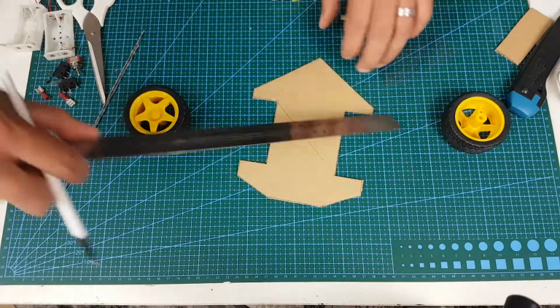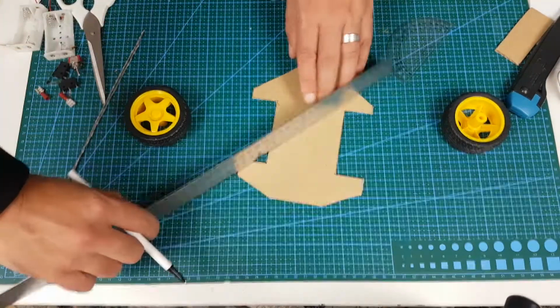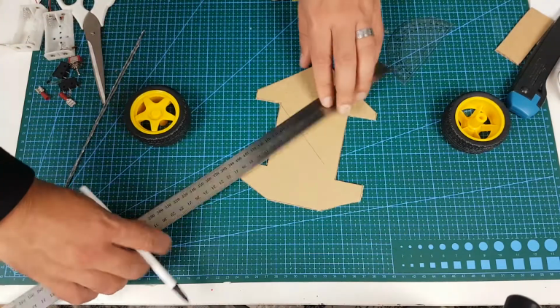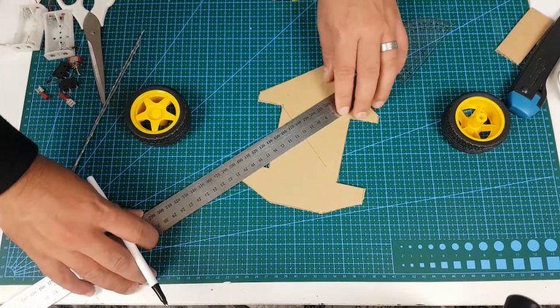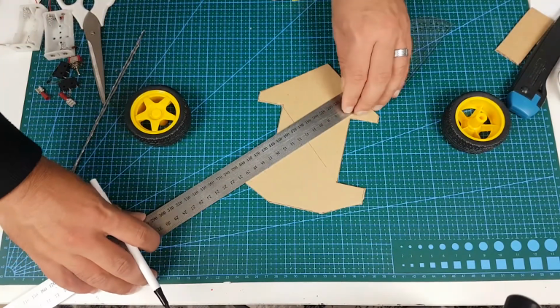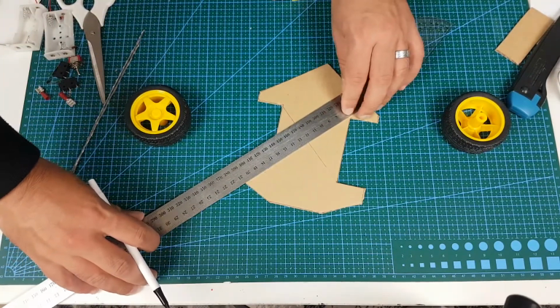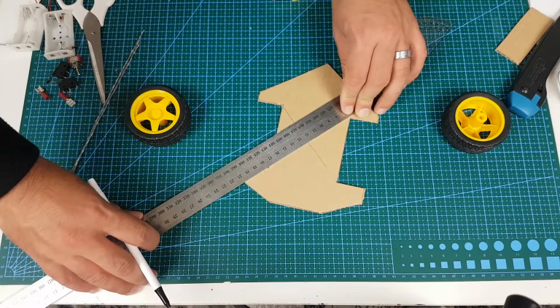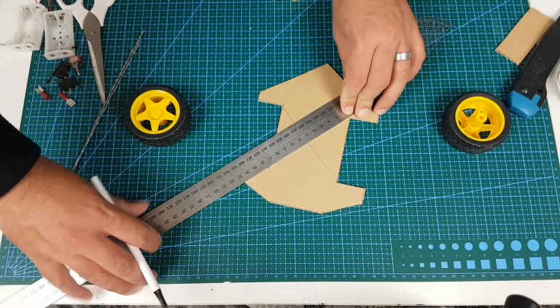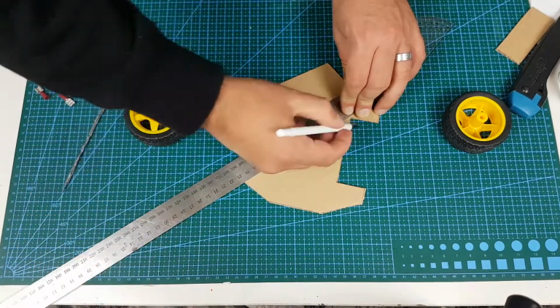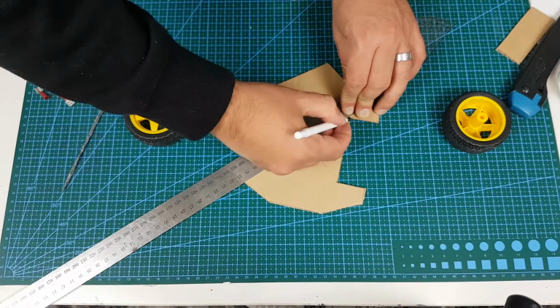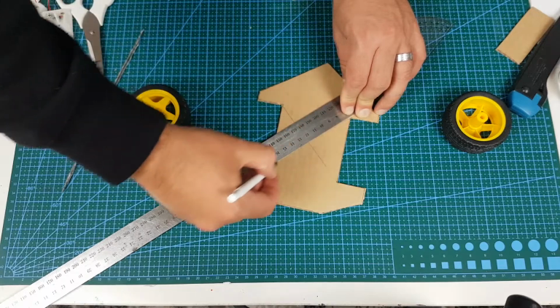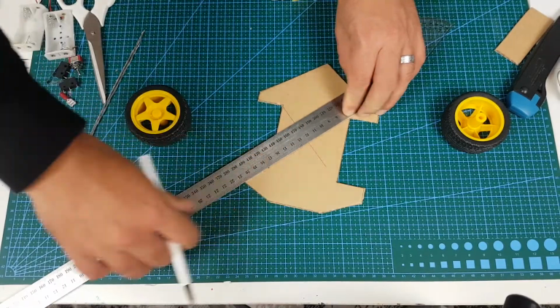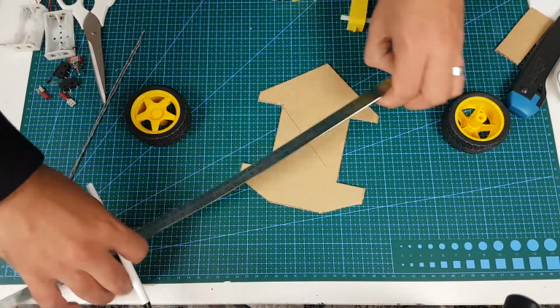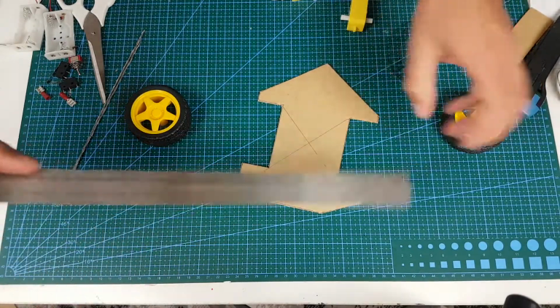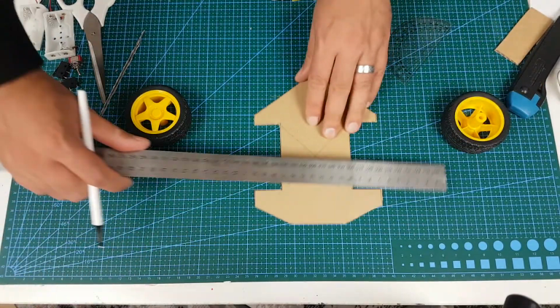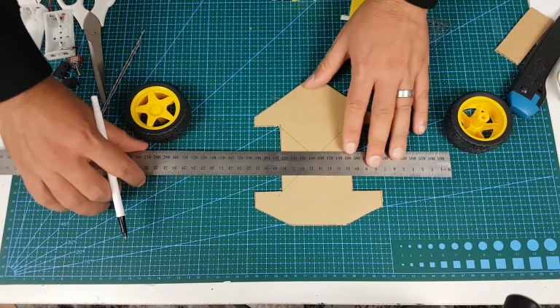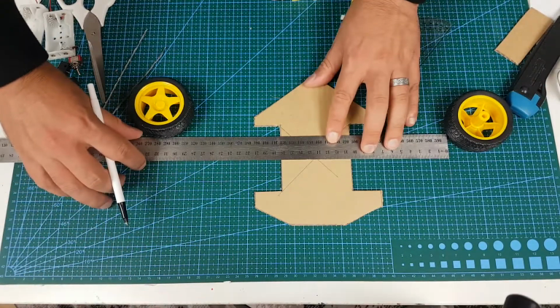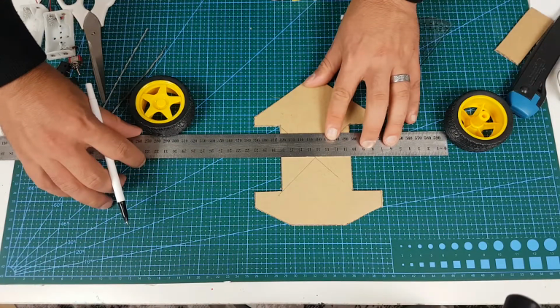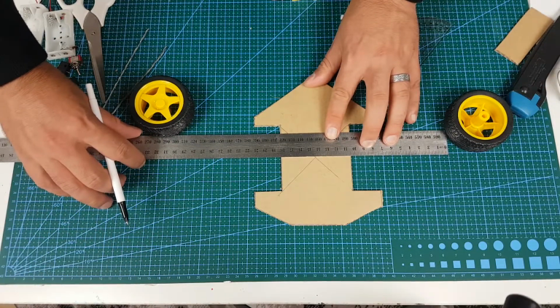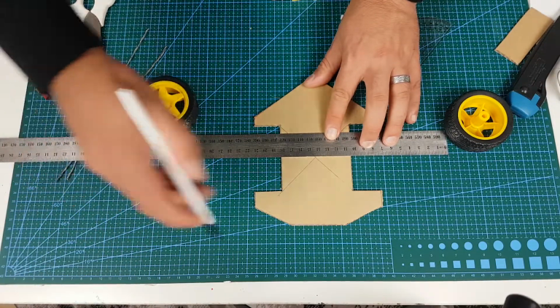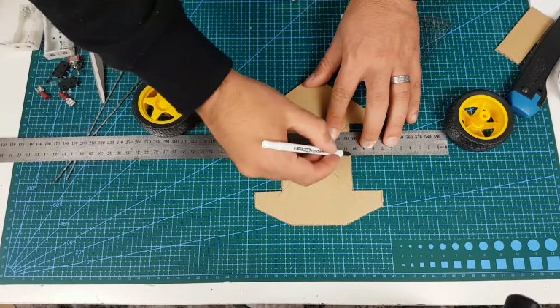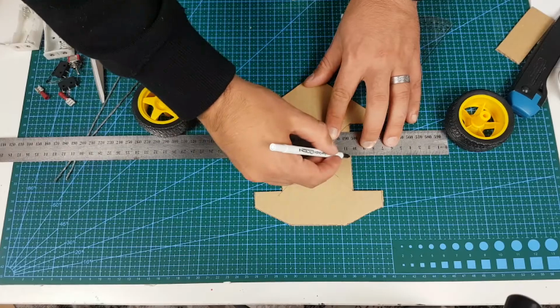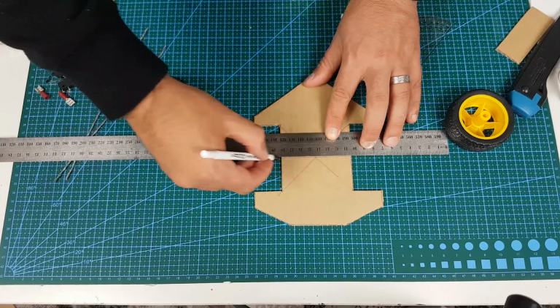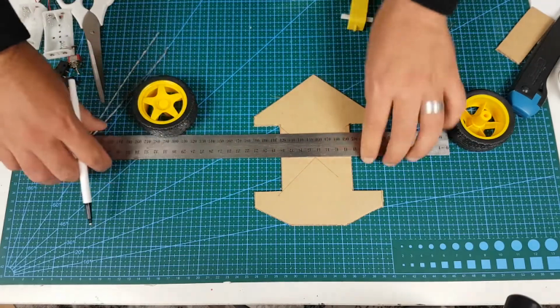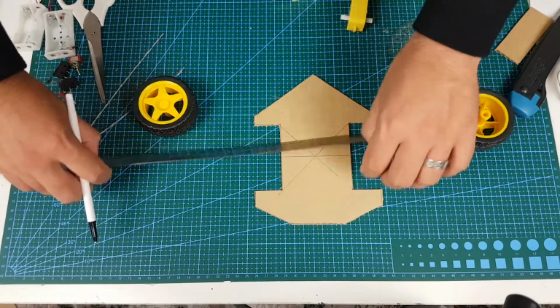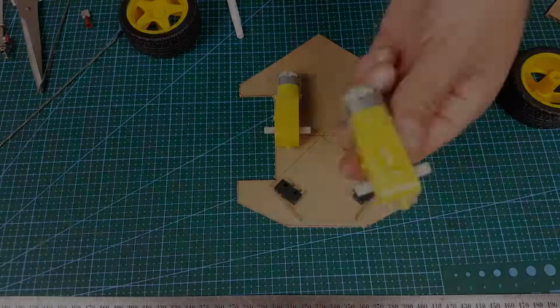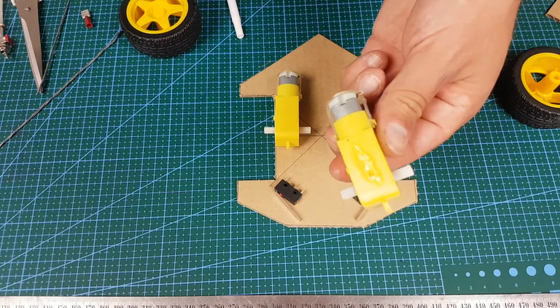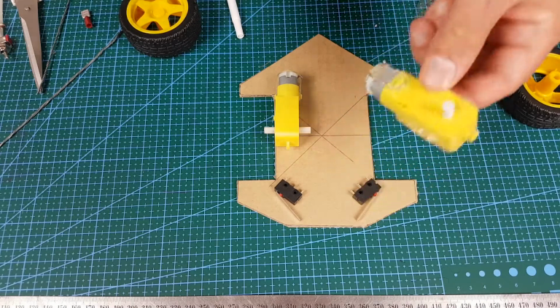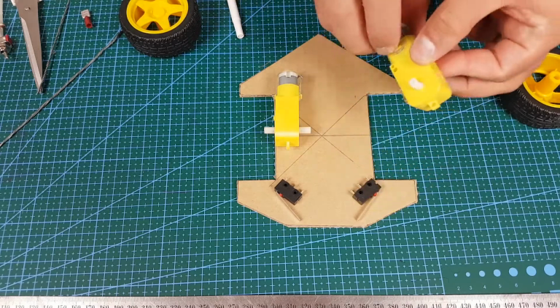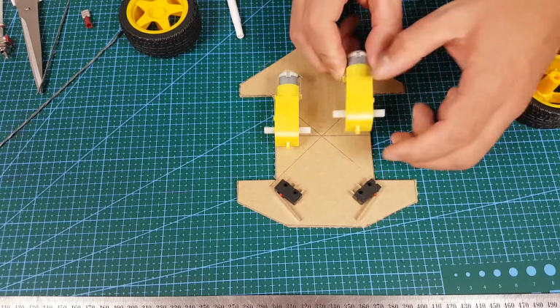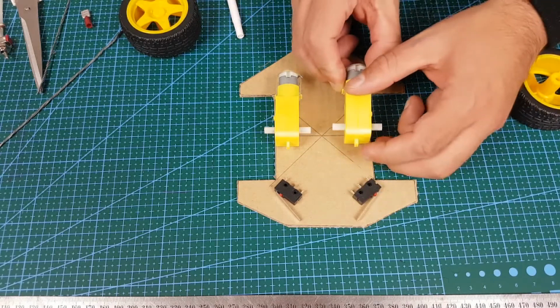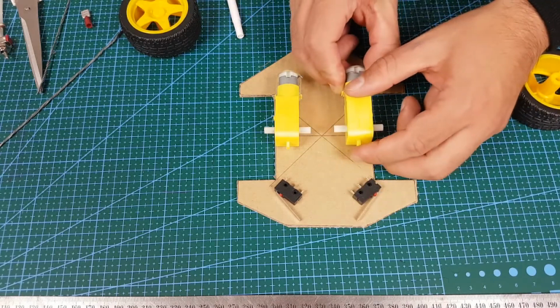Mark out the center and then place the geared DC motors, leaving some room for the microswitches out the front. I used hot glue to secure all the pieces — that way if I need to remove and recycle the parts I can do so easily.